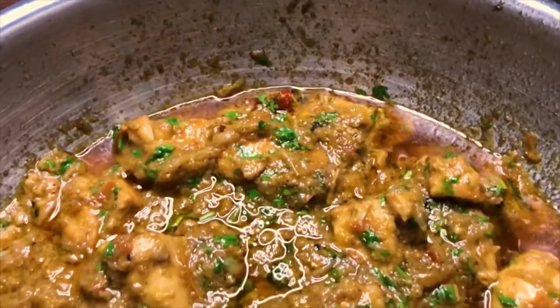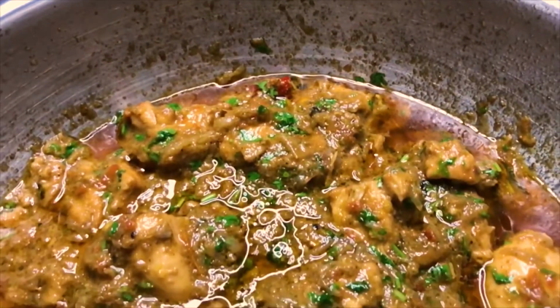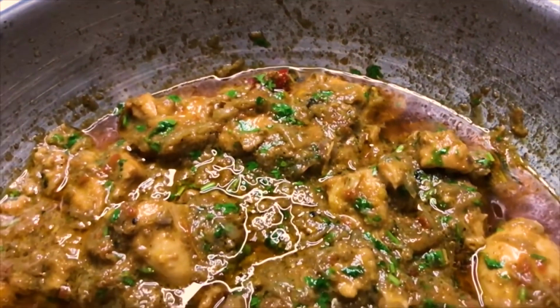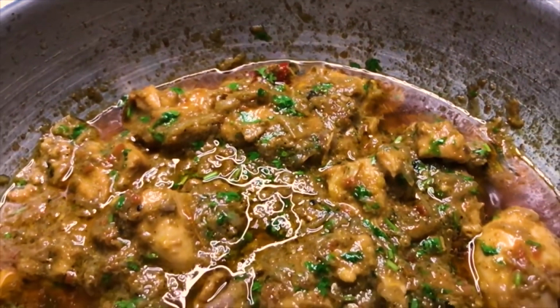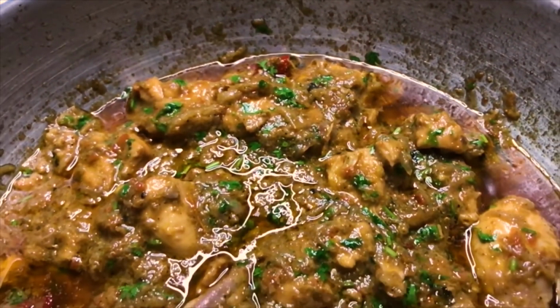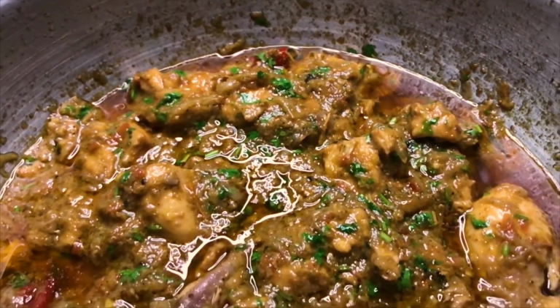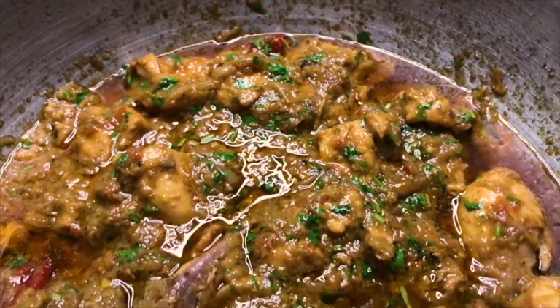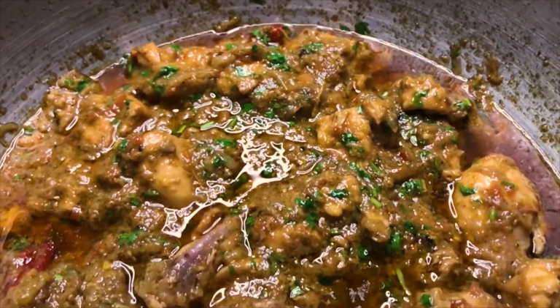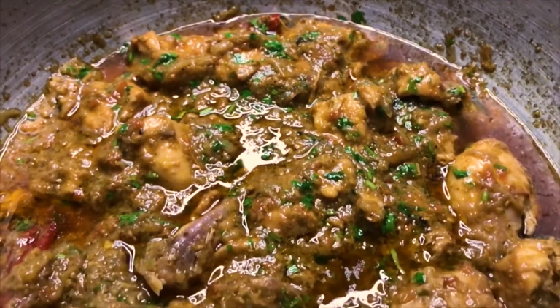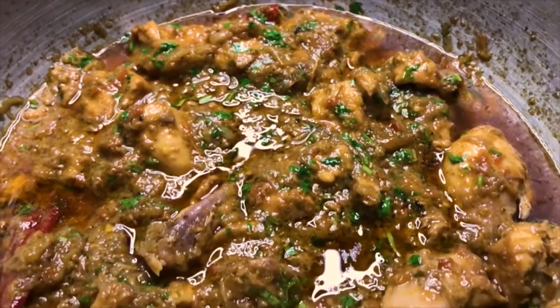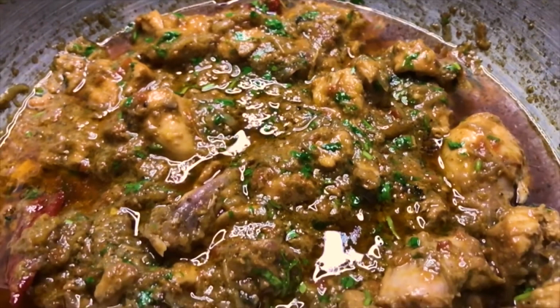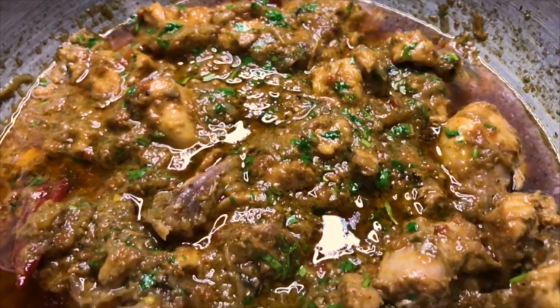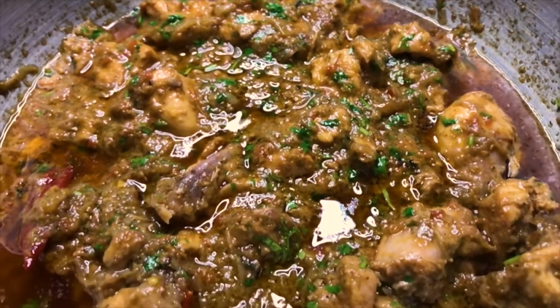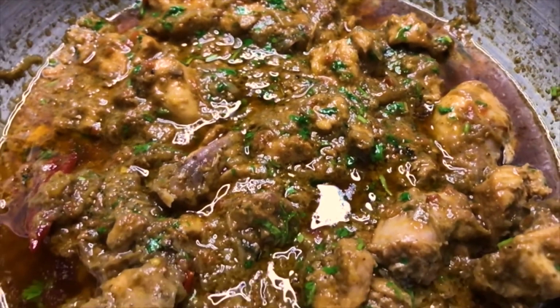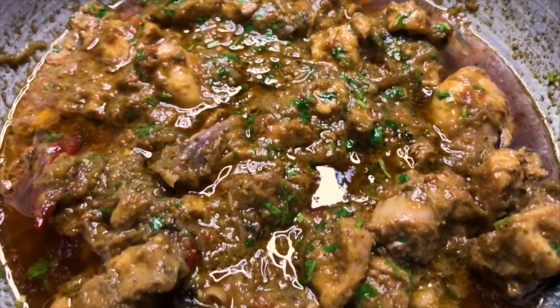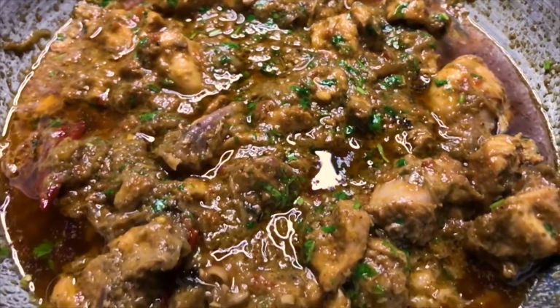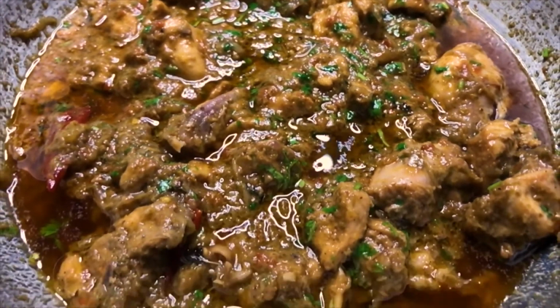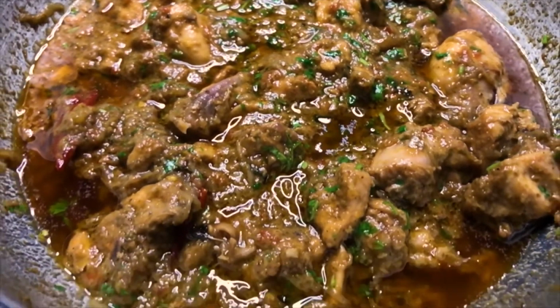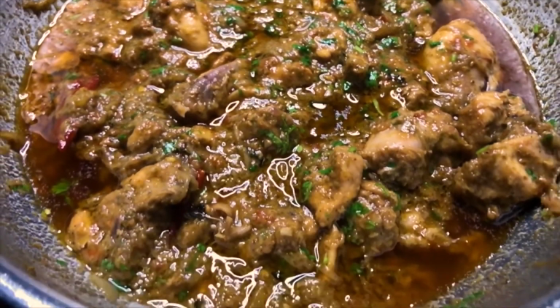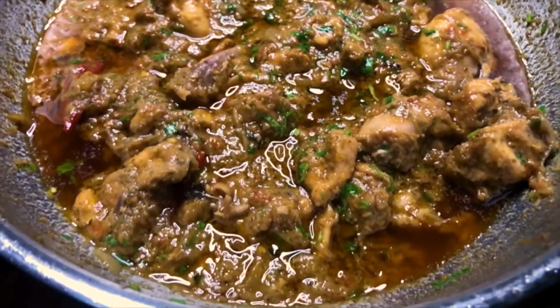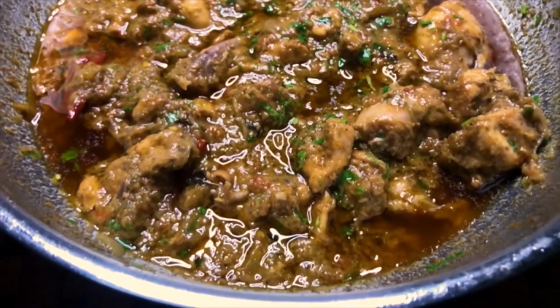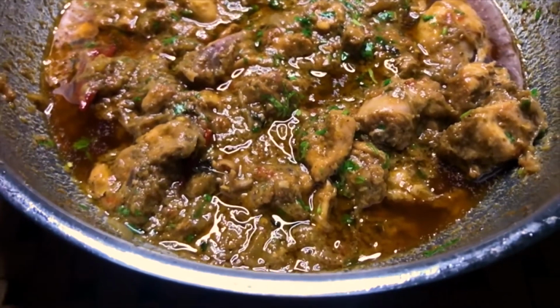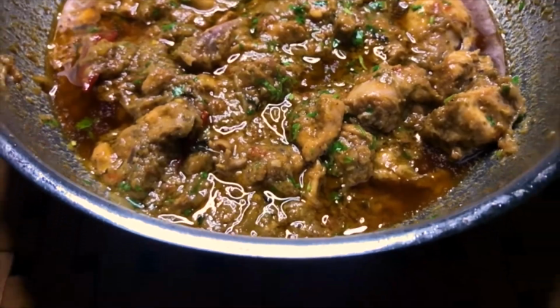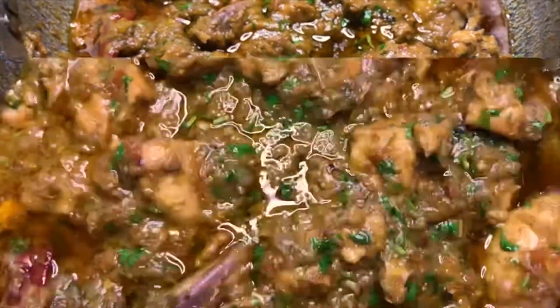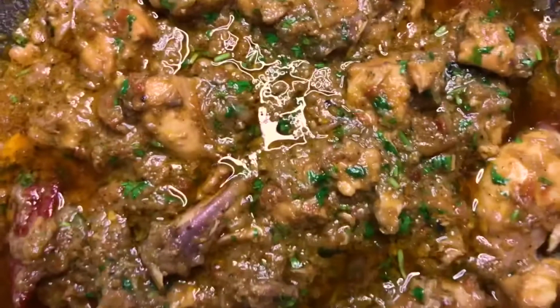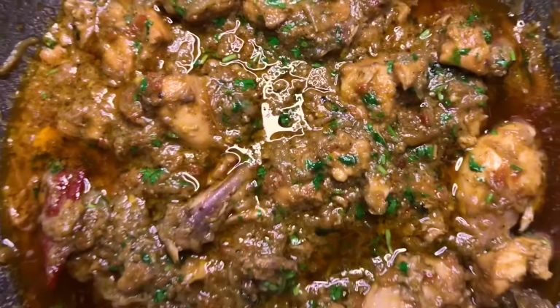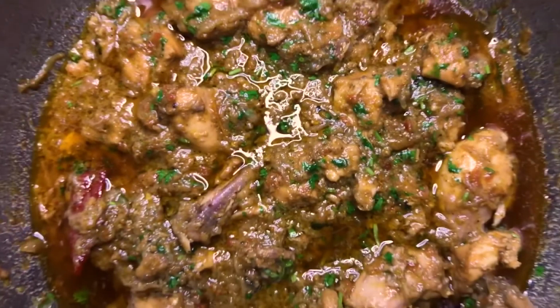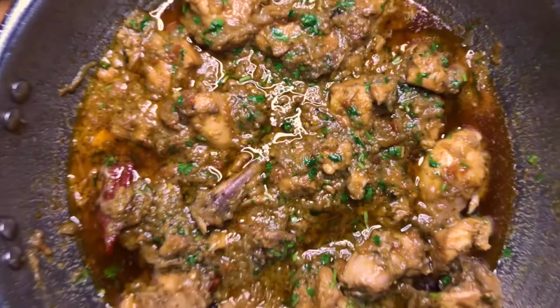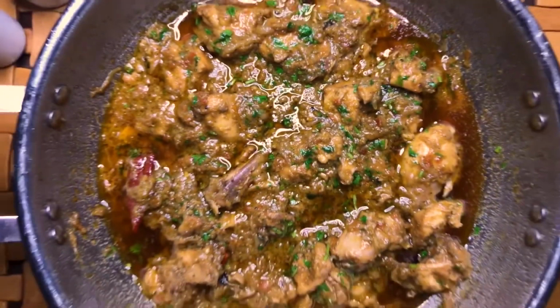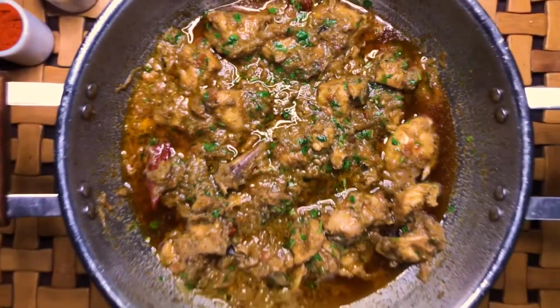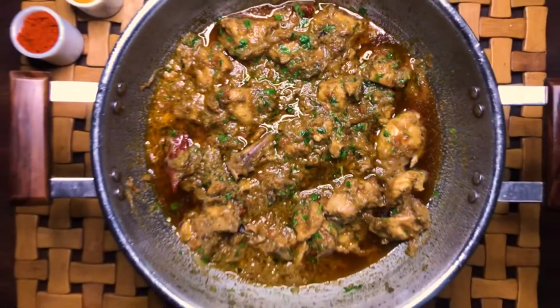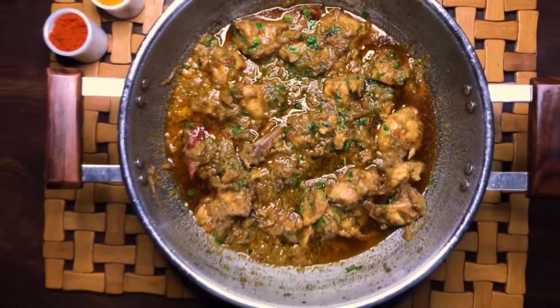I've also left a link to the measured ingredients in the description box below. I hope you enjoyed this video. I will see you next time. Bye bye!